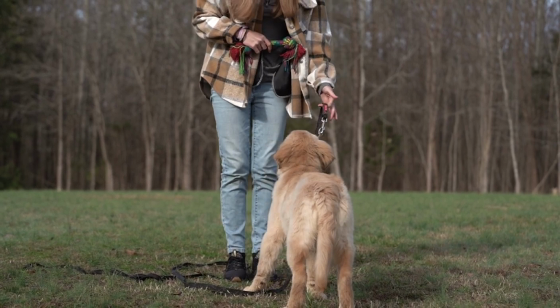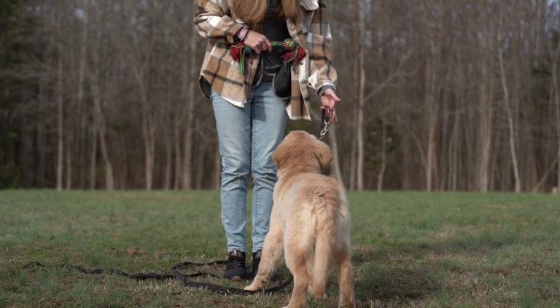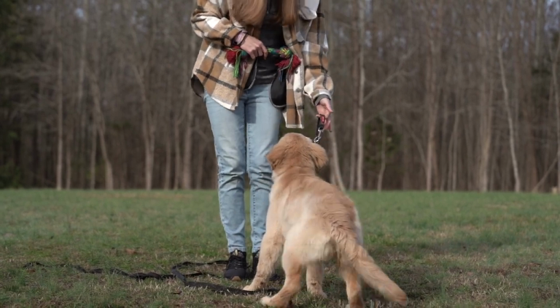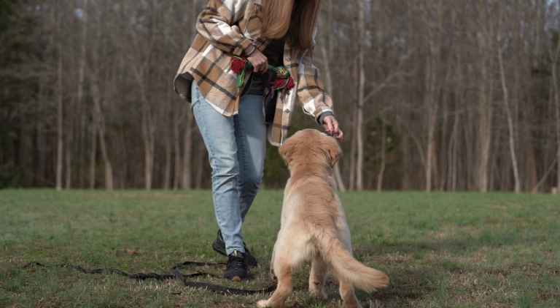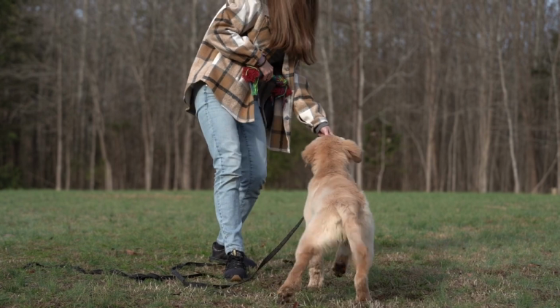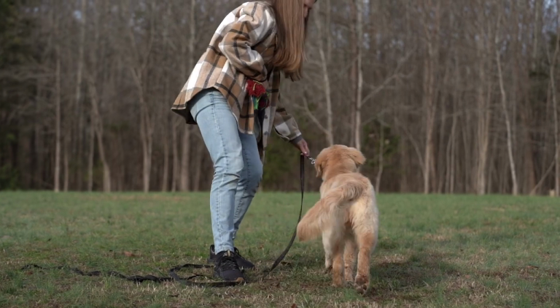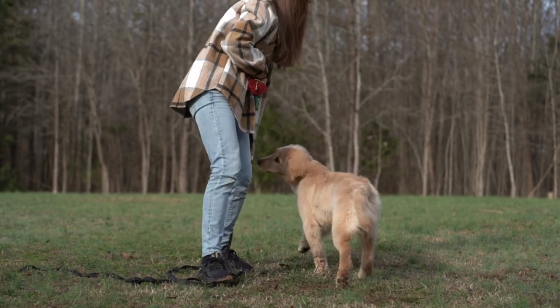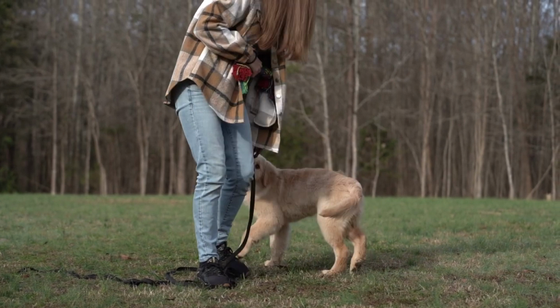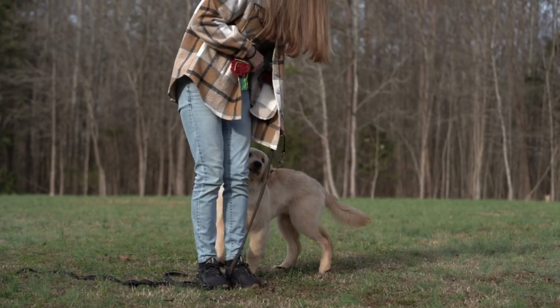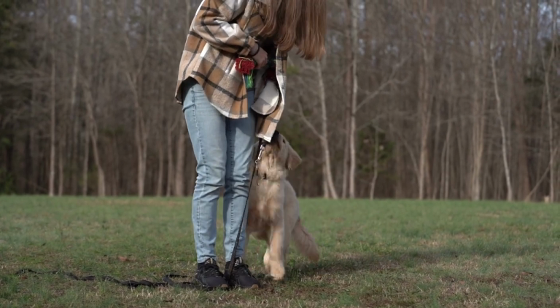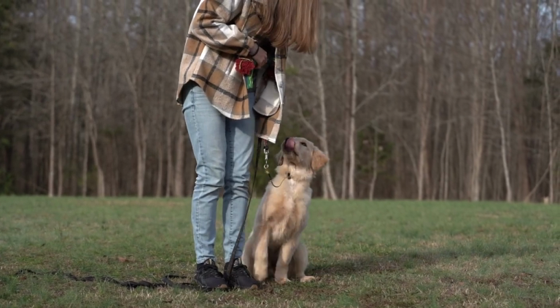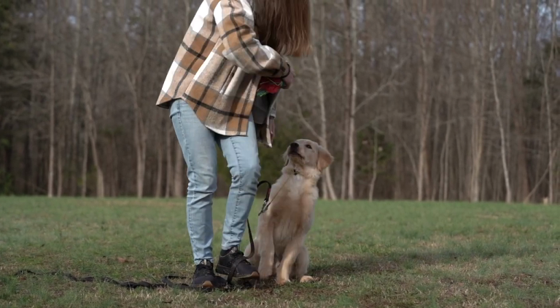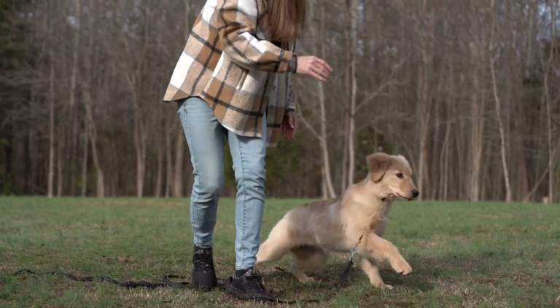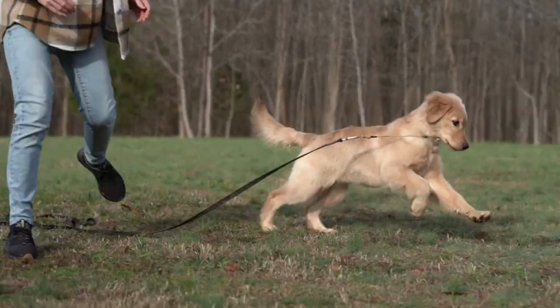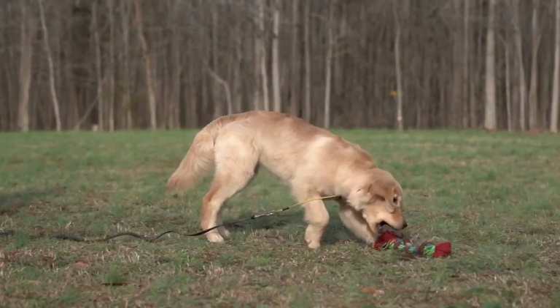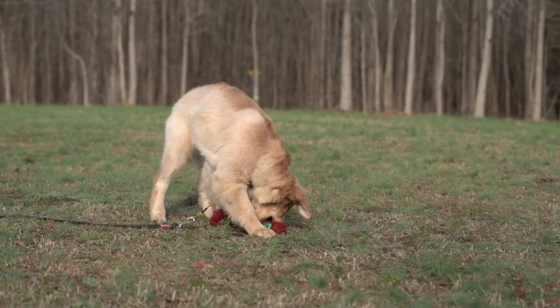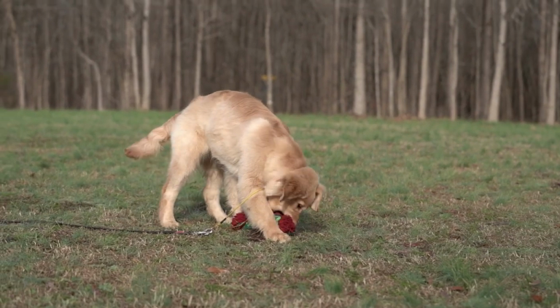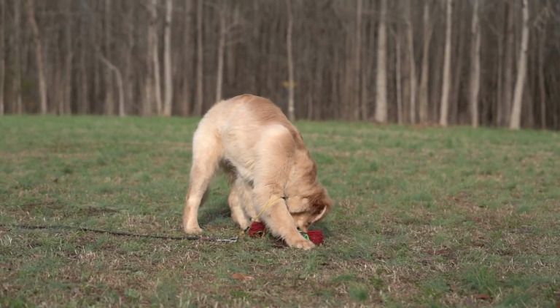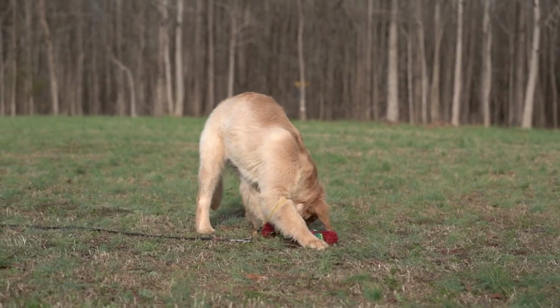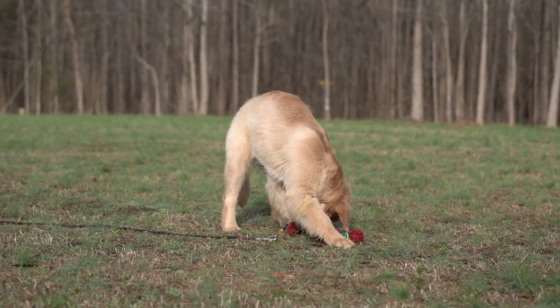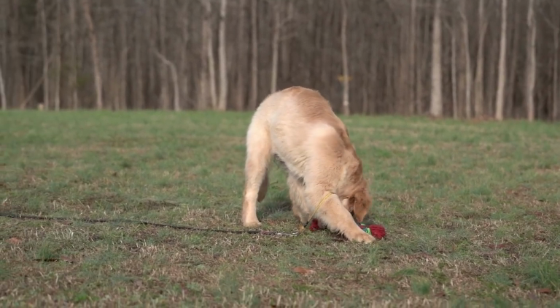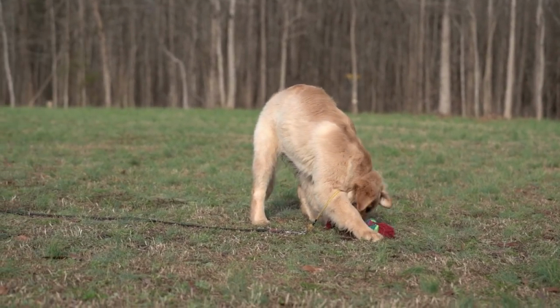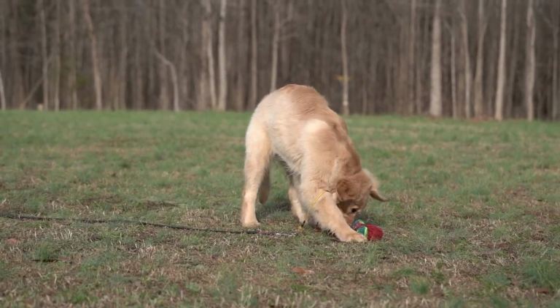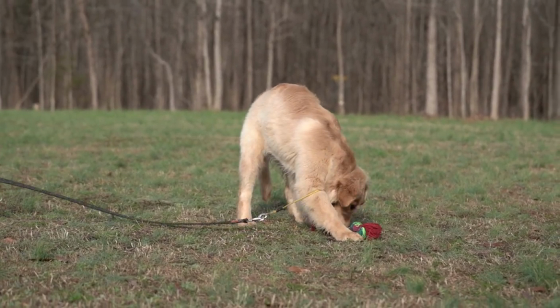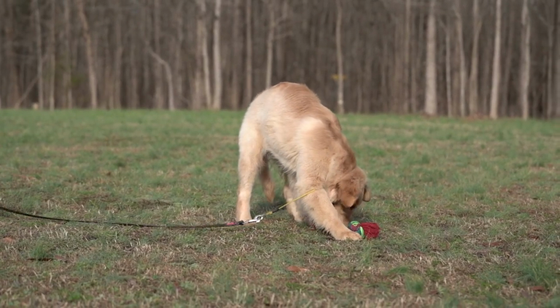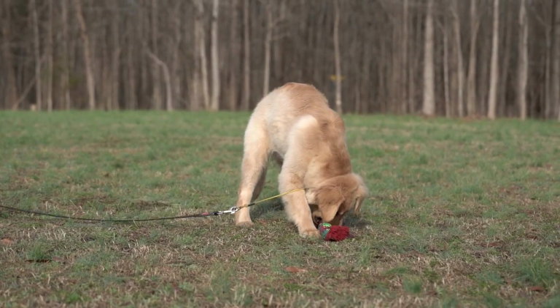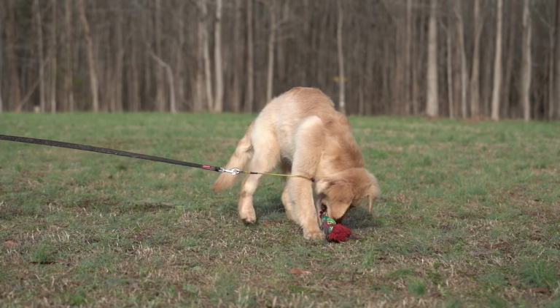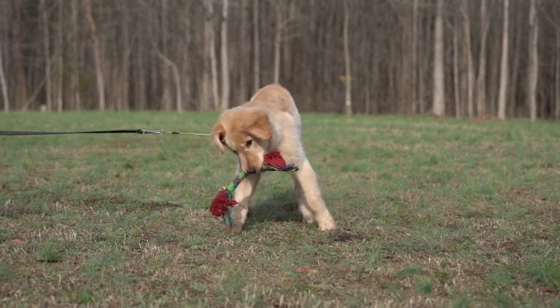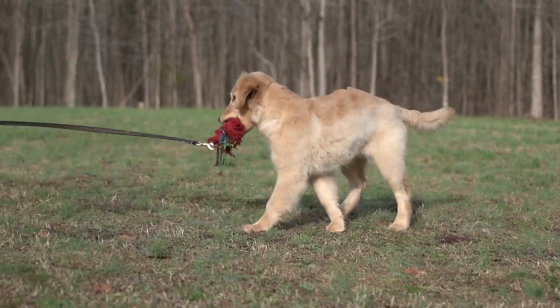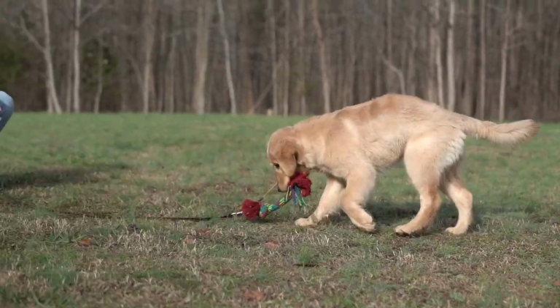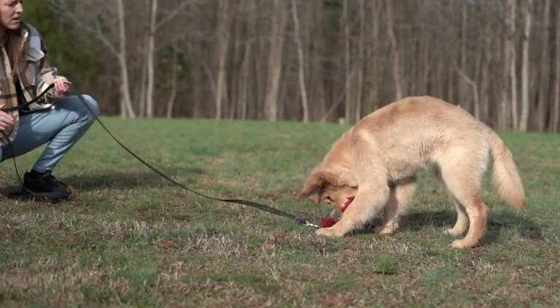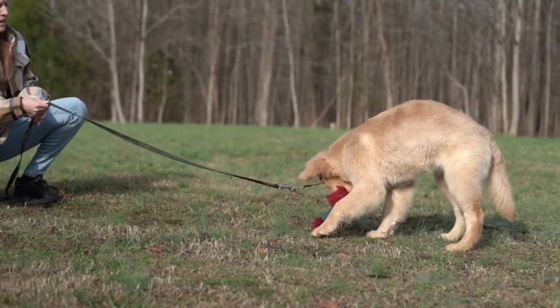Jenga, heel! Open up that leg. Get it! Just watch out for your legs when you're using a long line so they don't get caught up if you toss the toy out. A little neg with that leash to invite her back in.